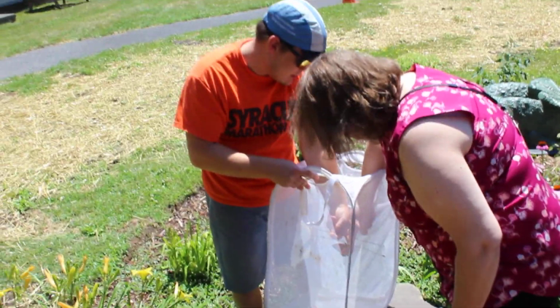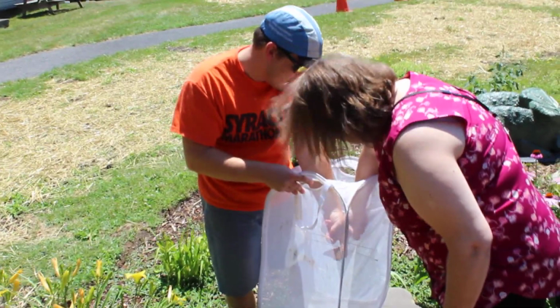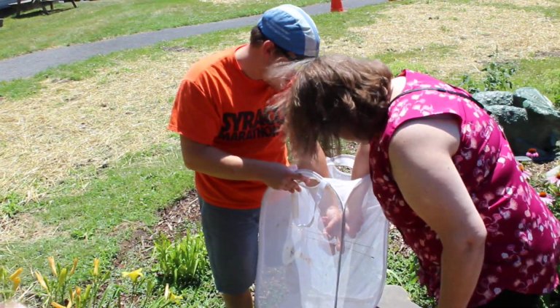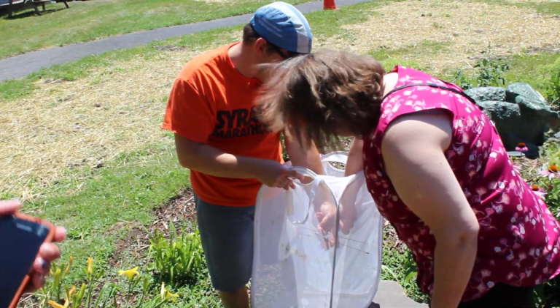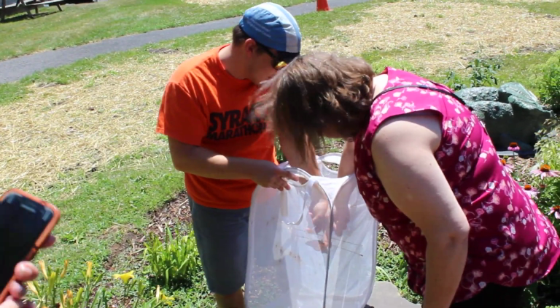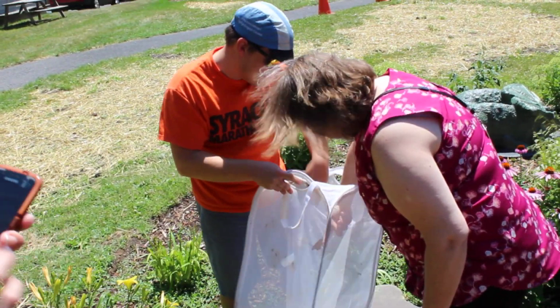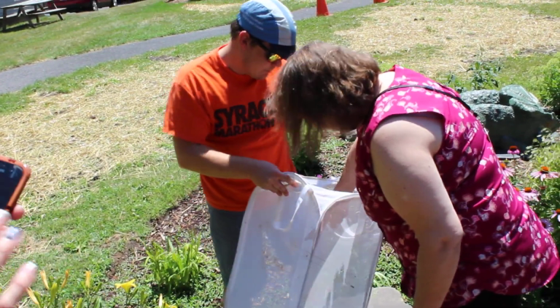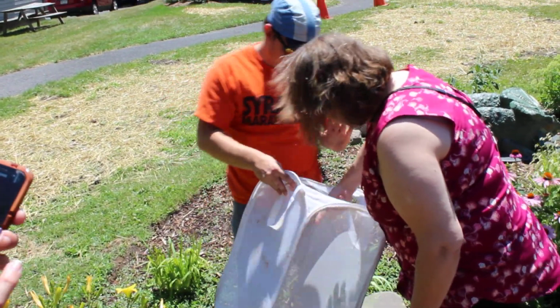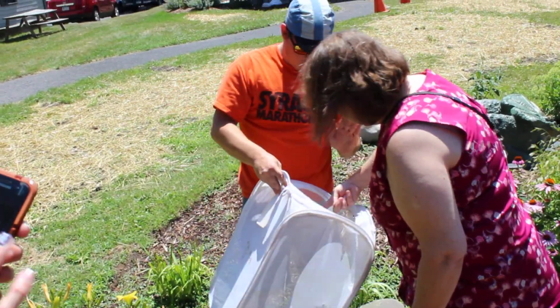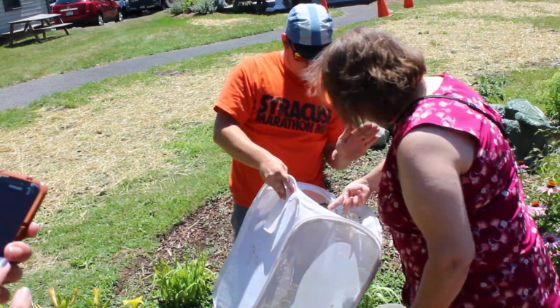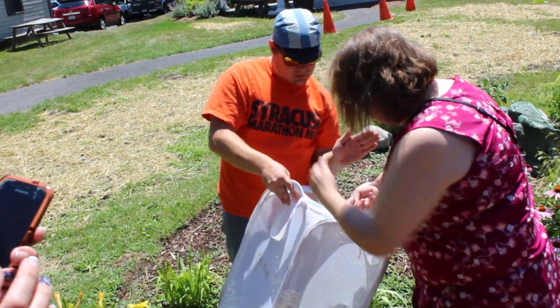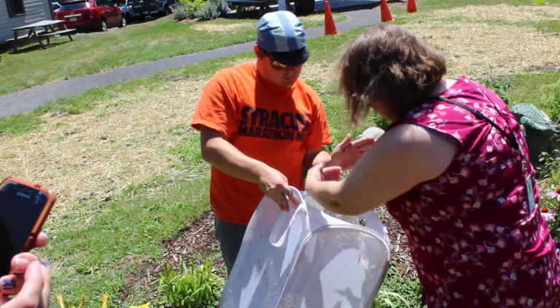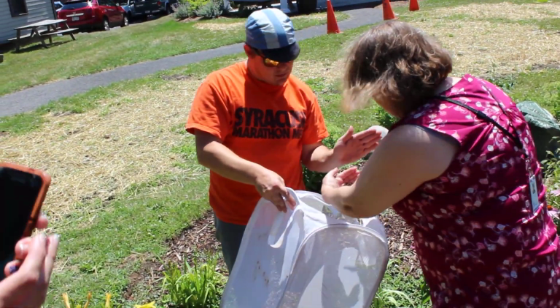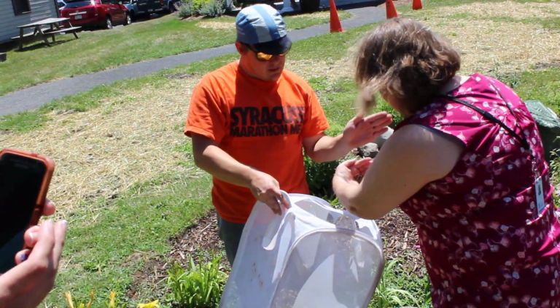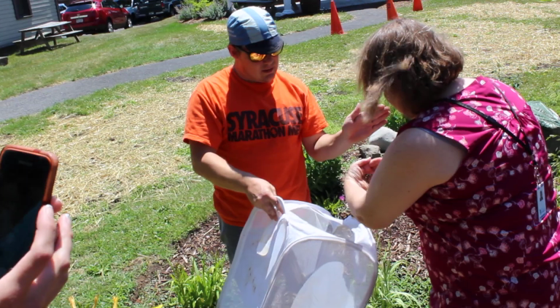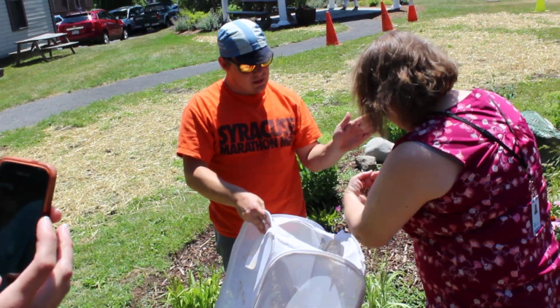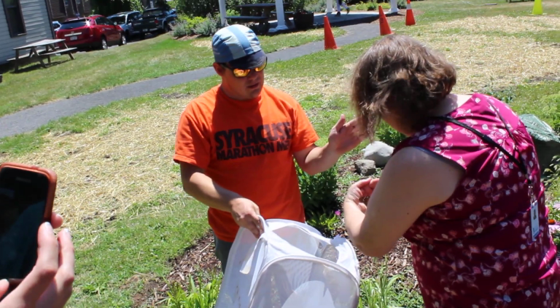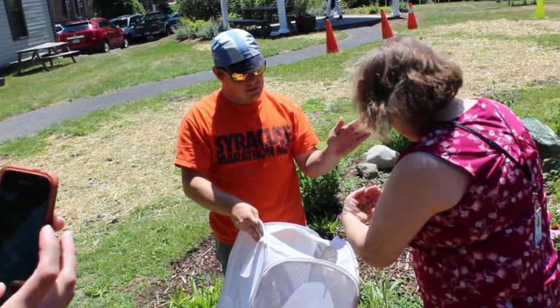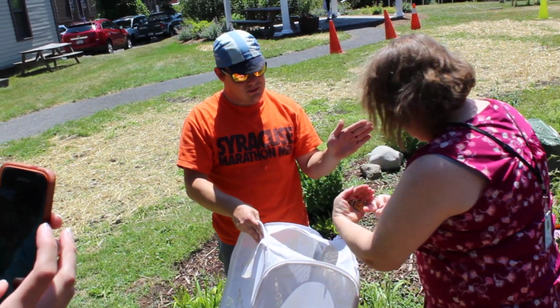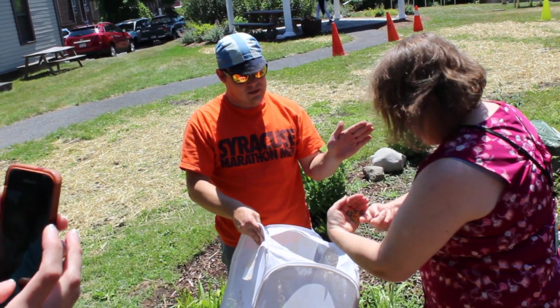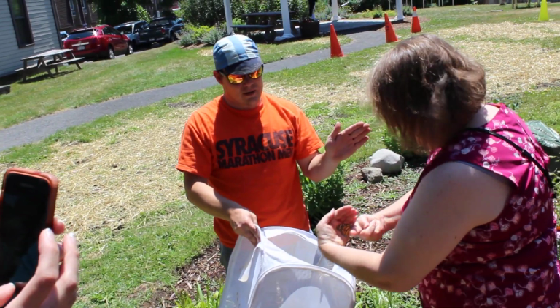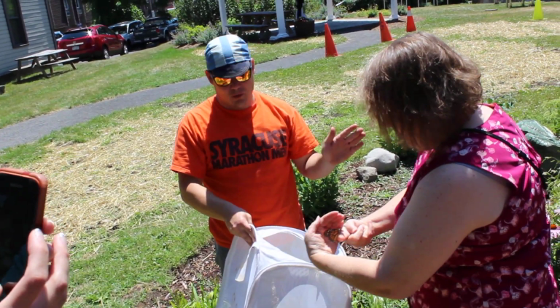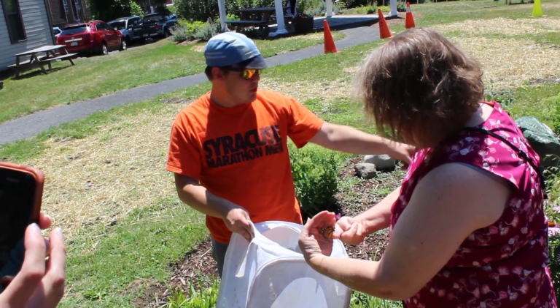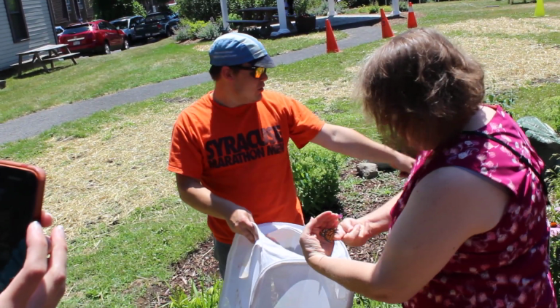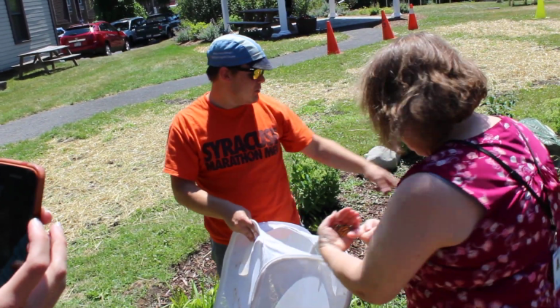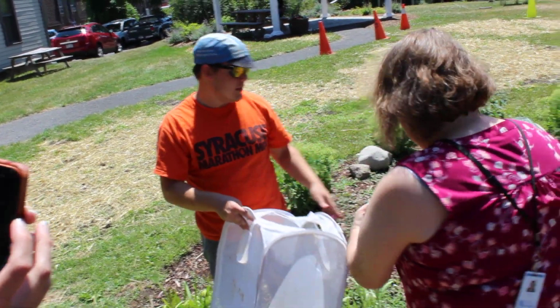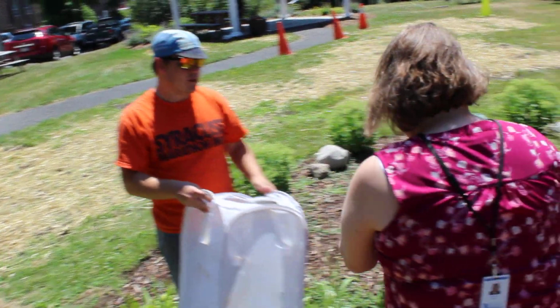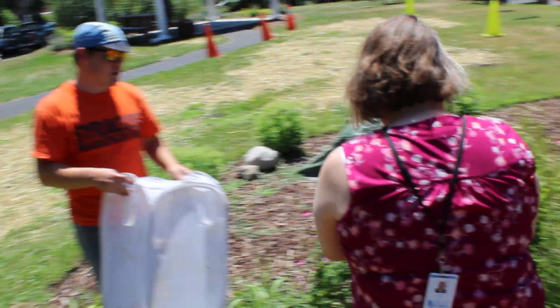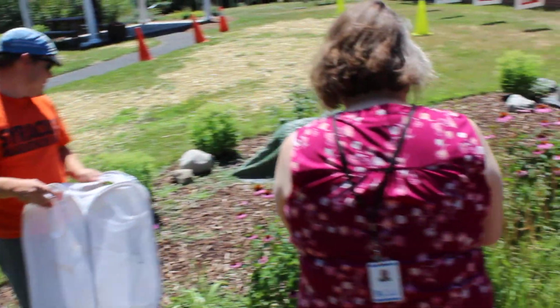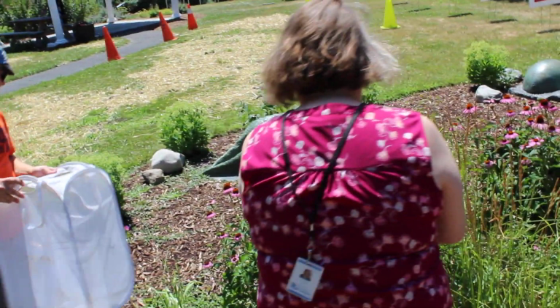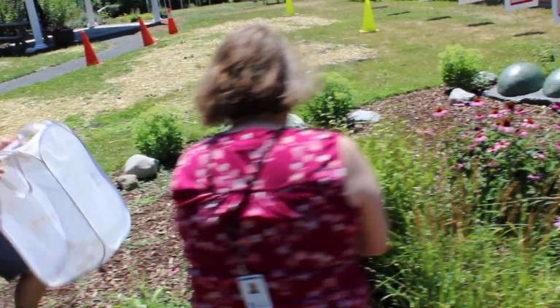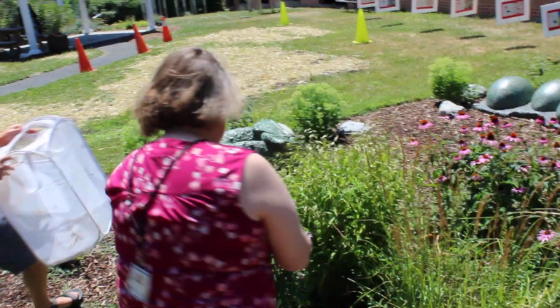There you go, and you got her. There you go. Use your other hand to block the window. And if you want to bring her over to one of them, you might be able to get her to feed.